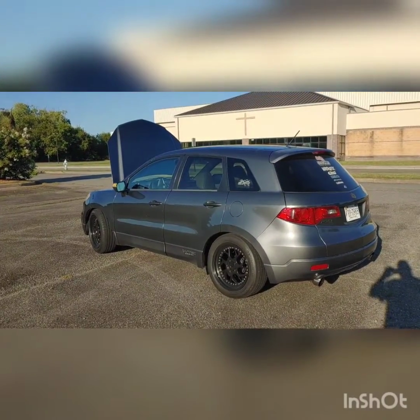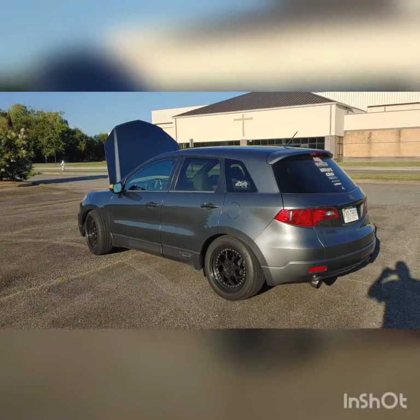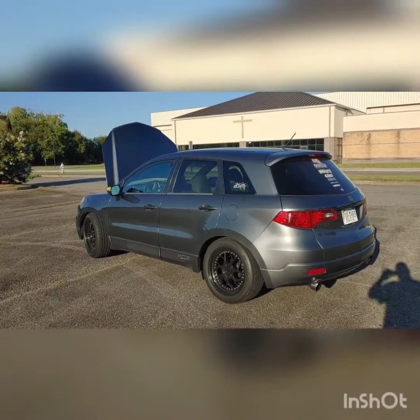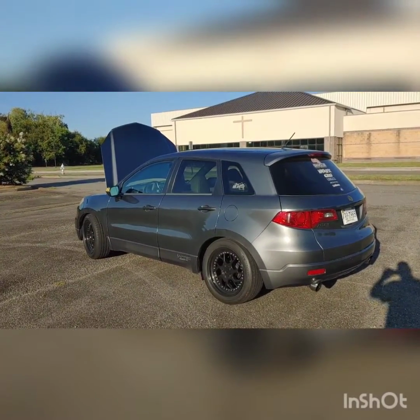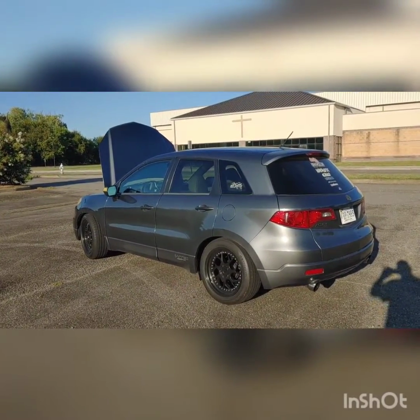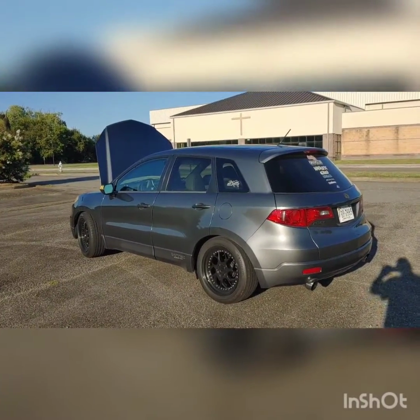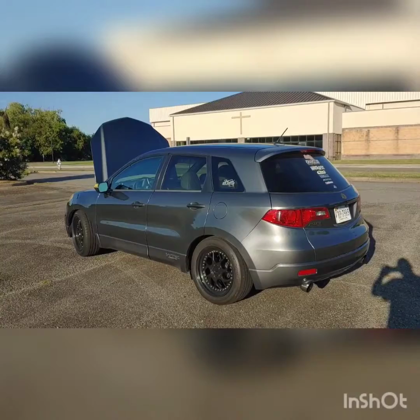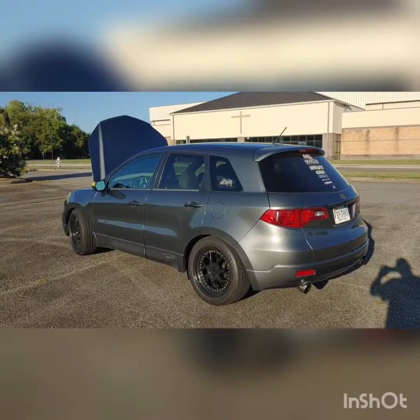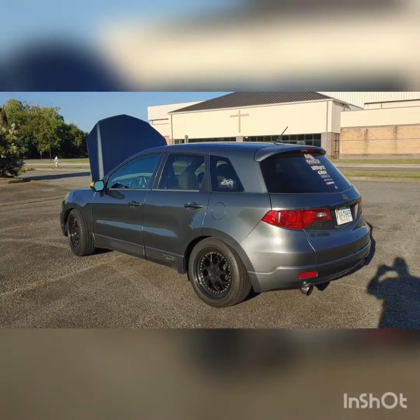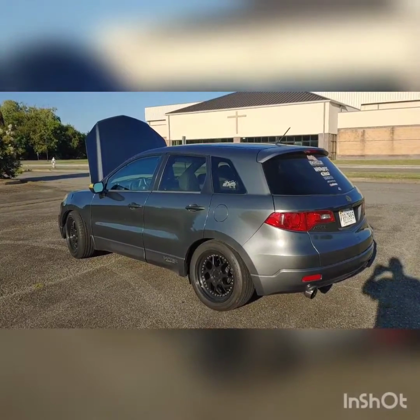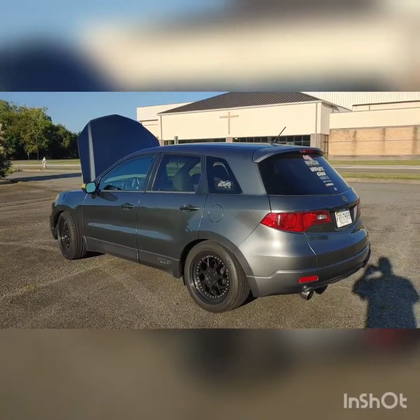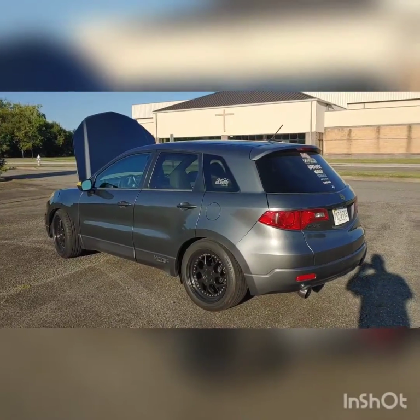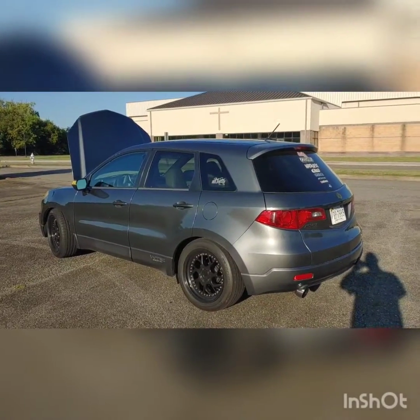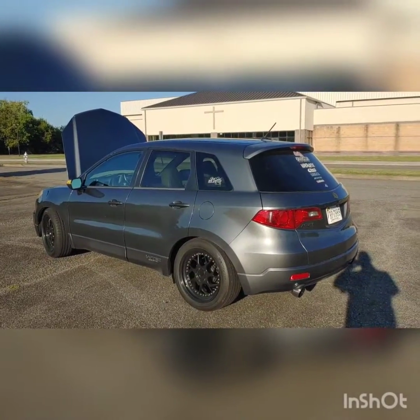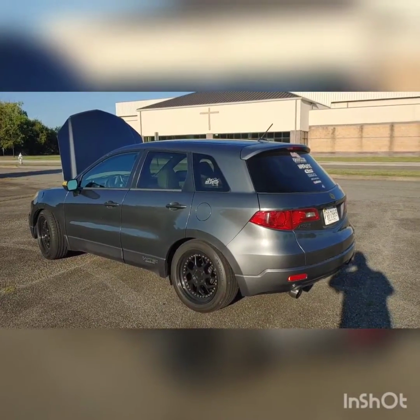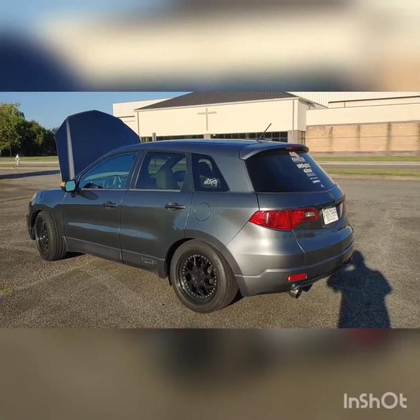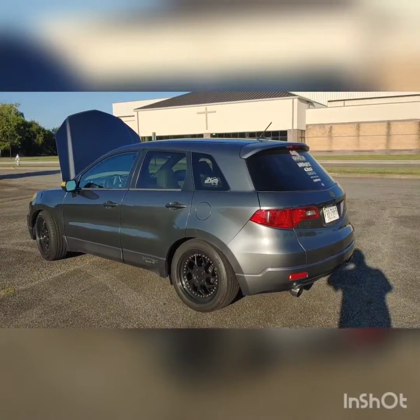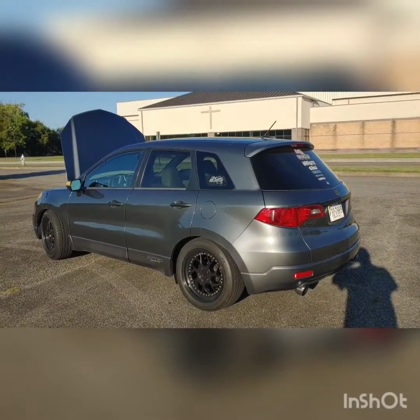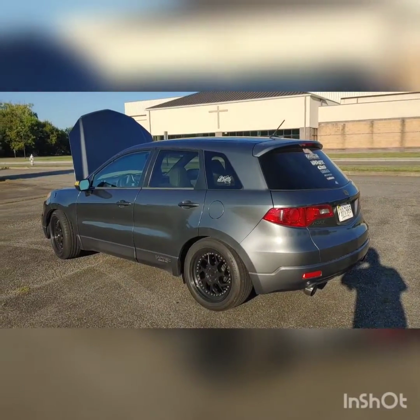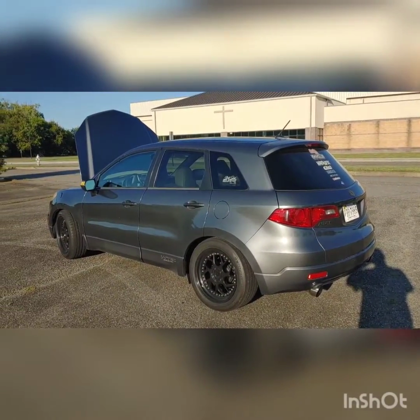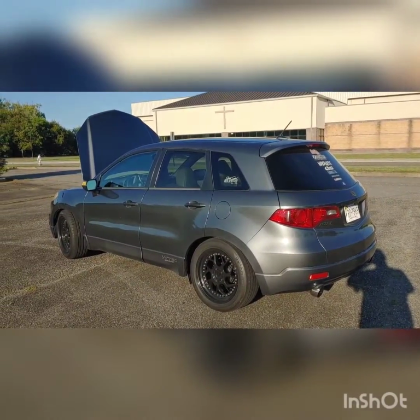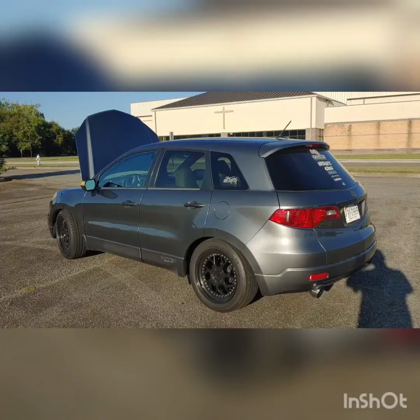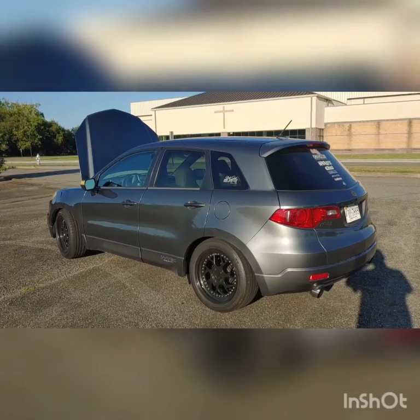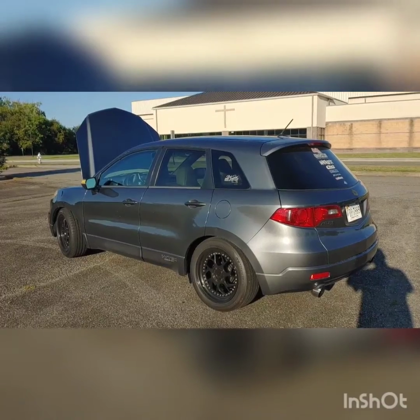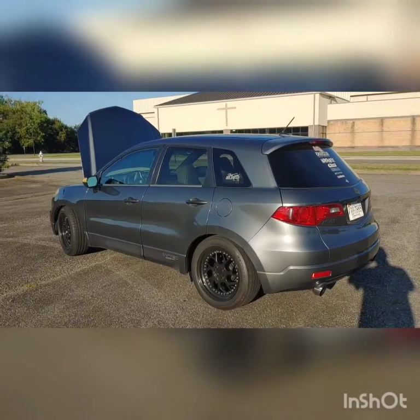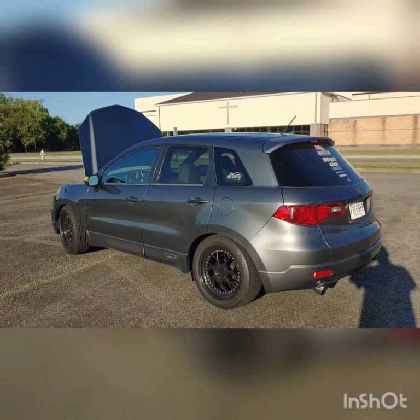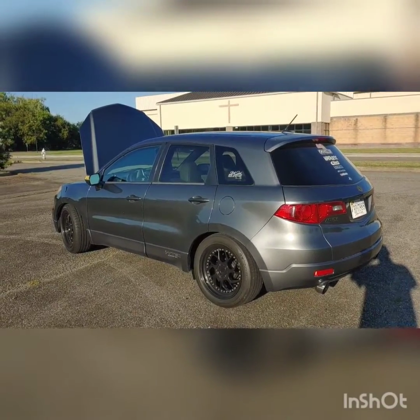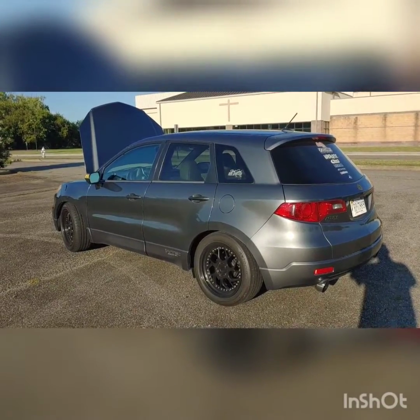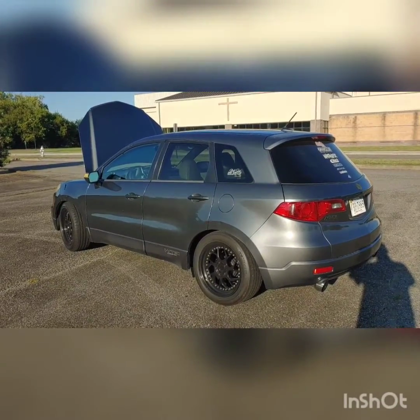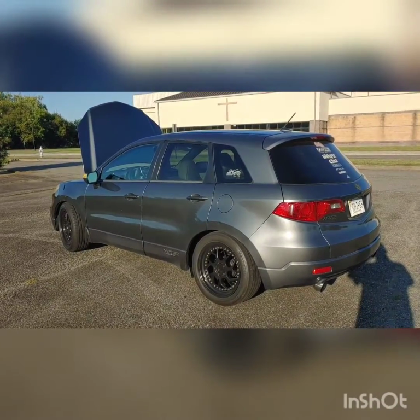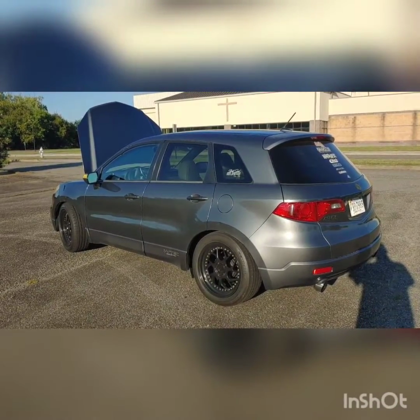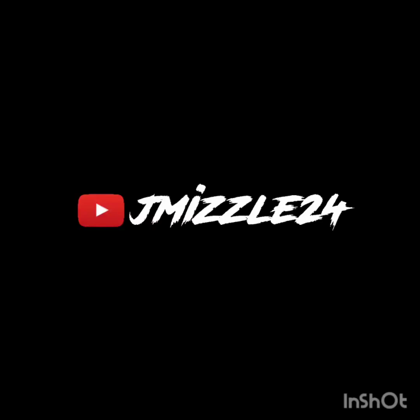Alright, this is JMills24 giving y'all an update on the 2009 Acura RDX SH-AWD. Peace.